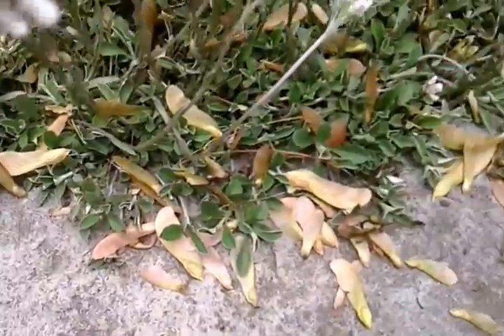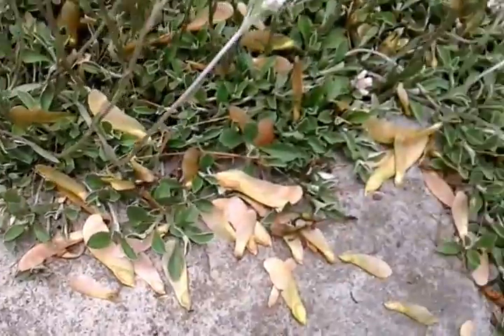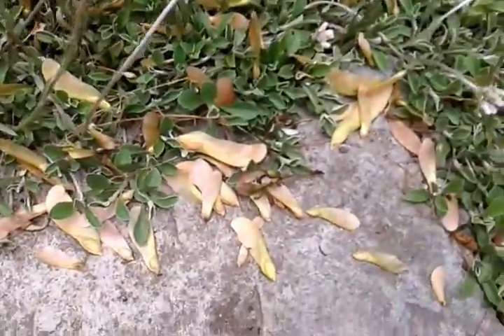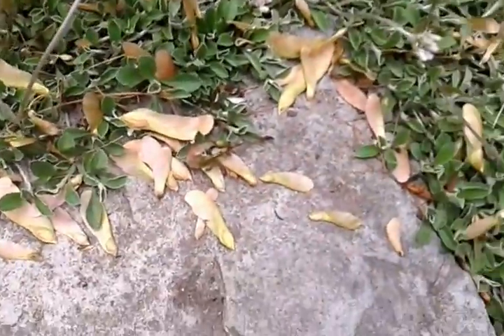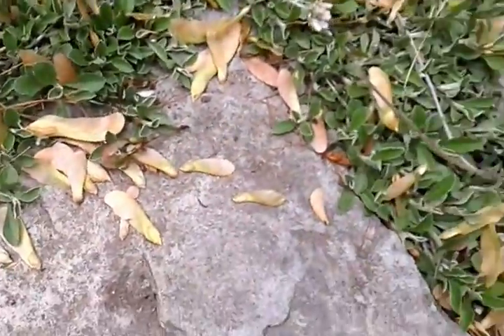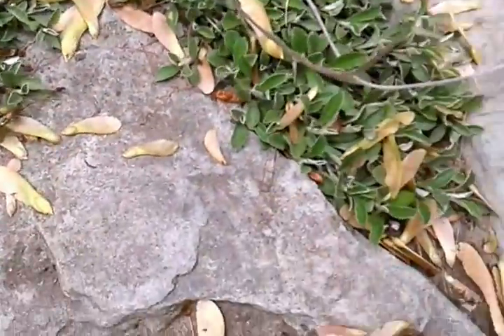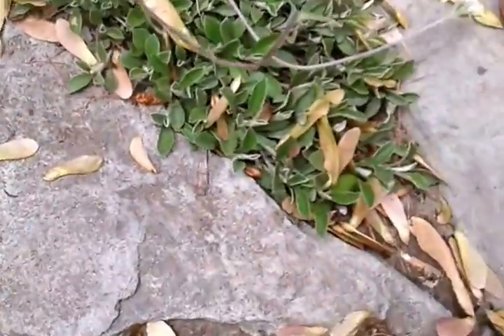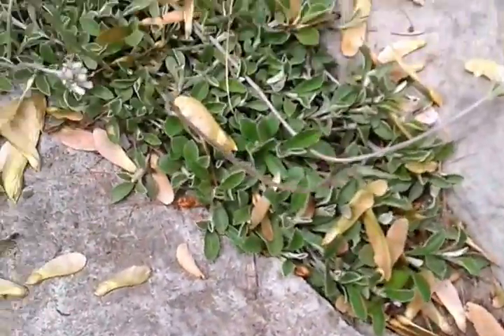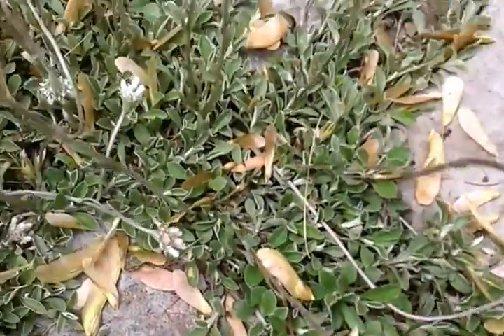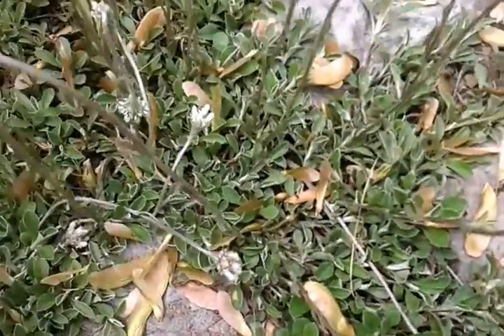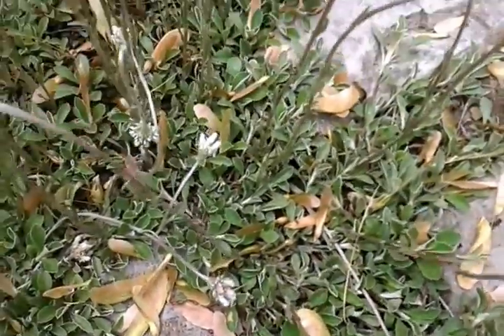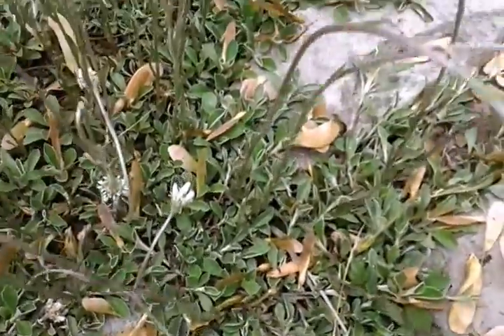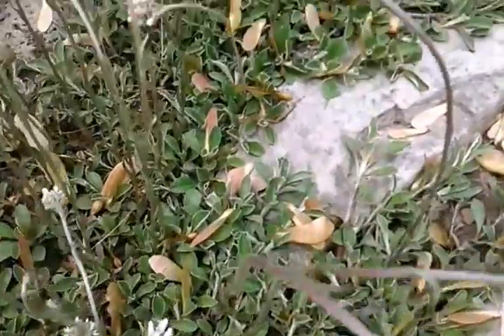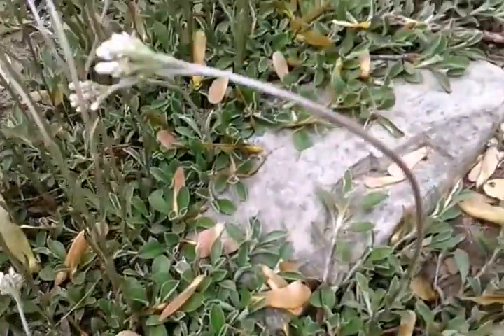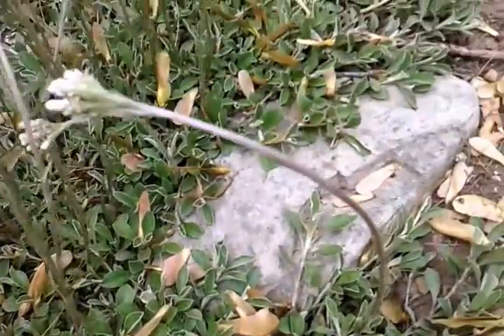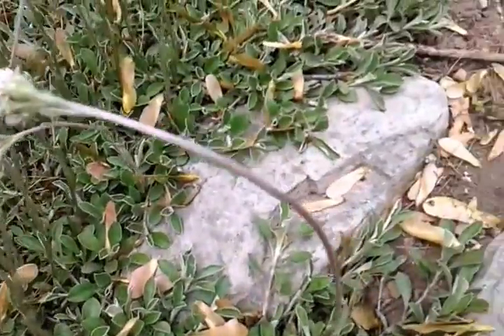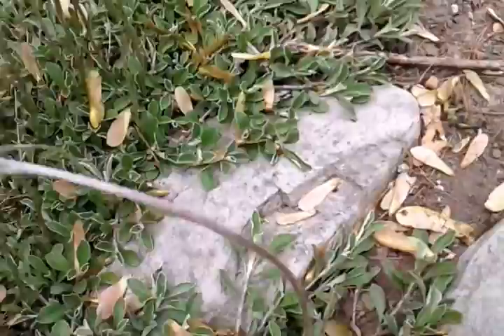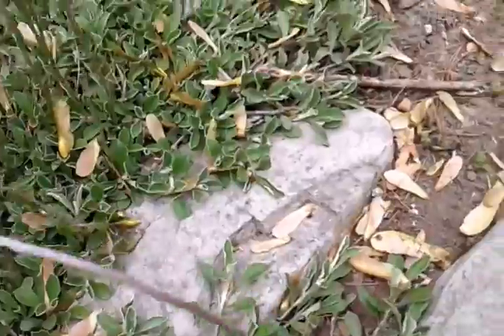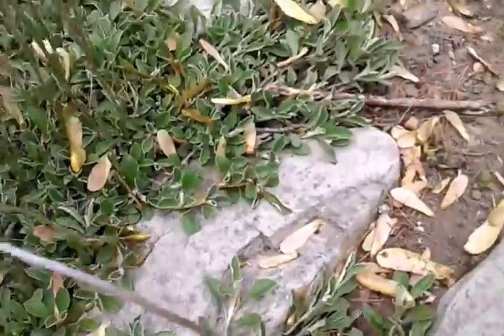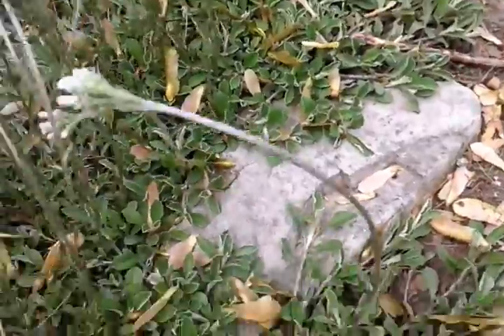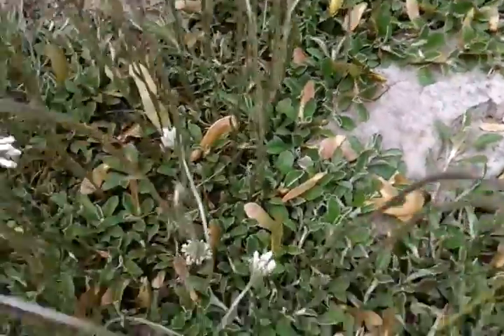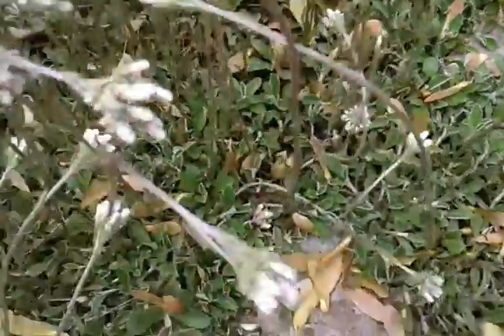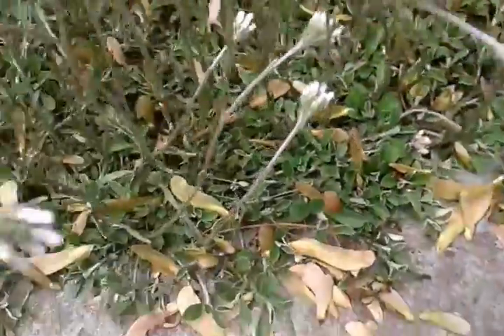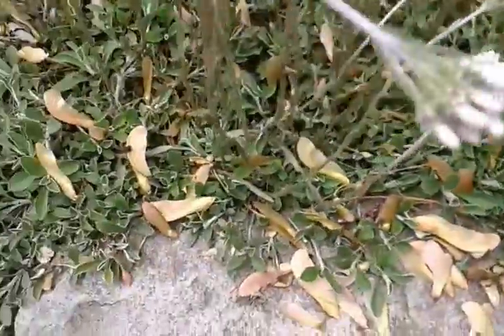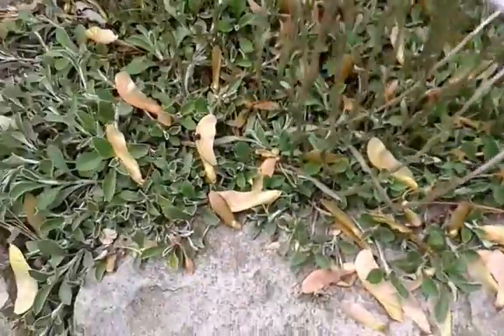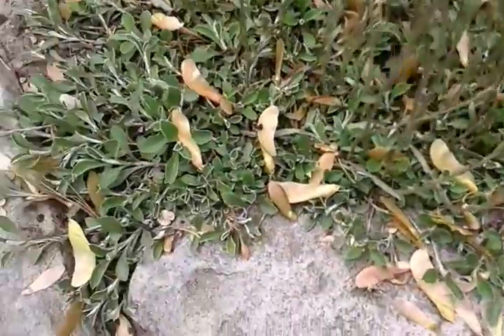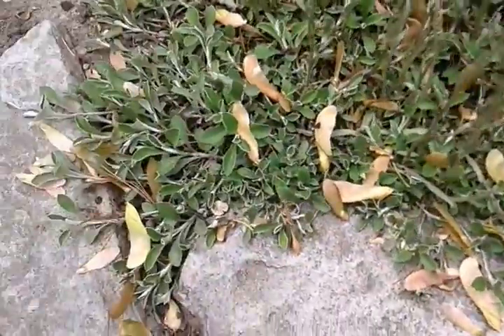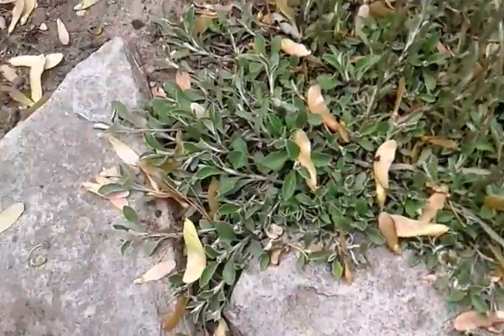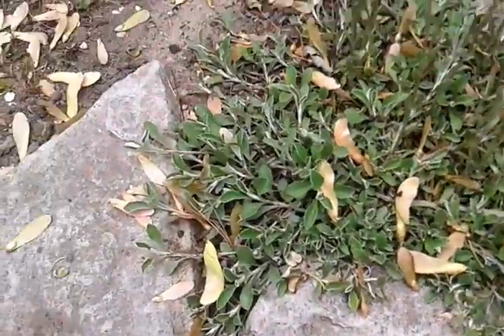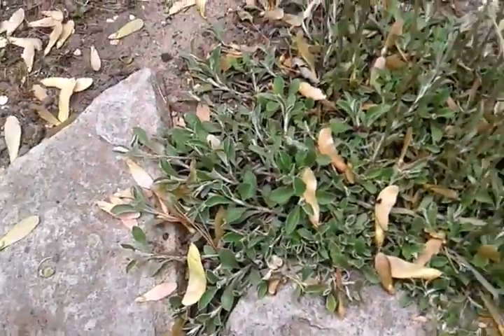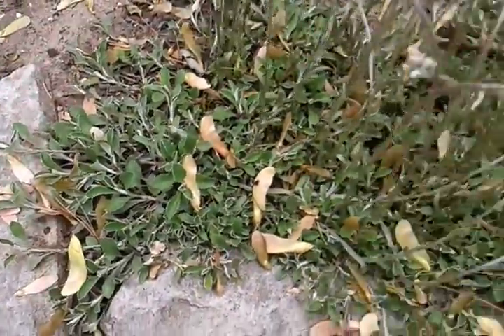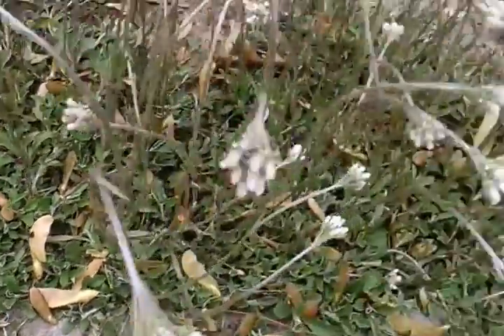It seems to be growing on the rocks a little bit, but for the most part it seems to stay off them. So I may have to do a little bit of maintenance, cutting them off the rocks and stuff.